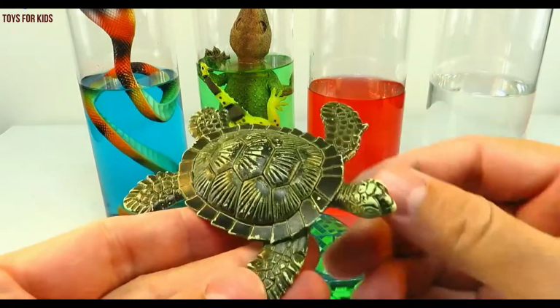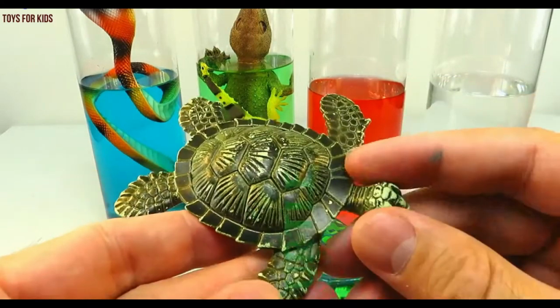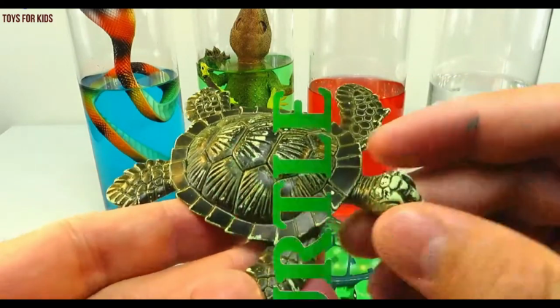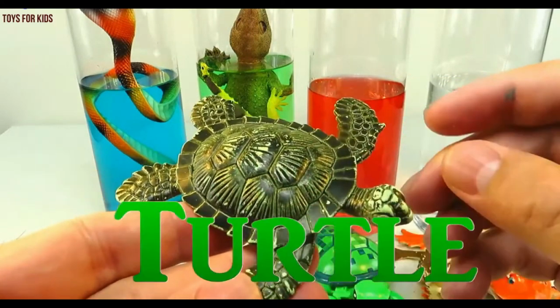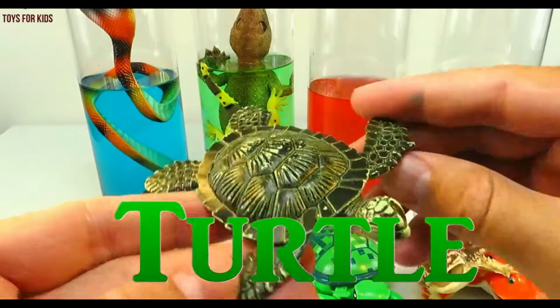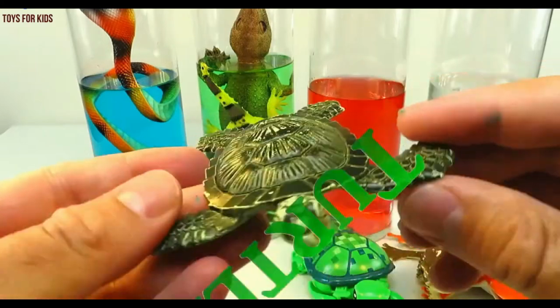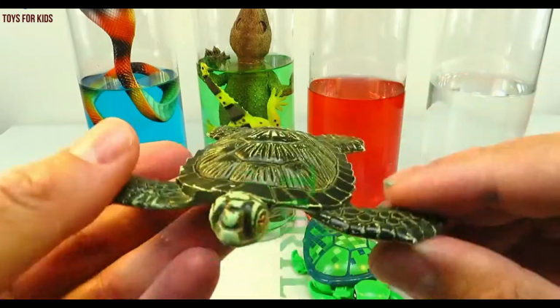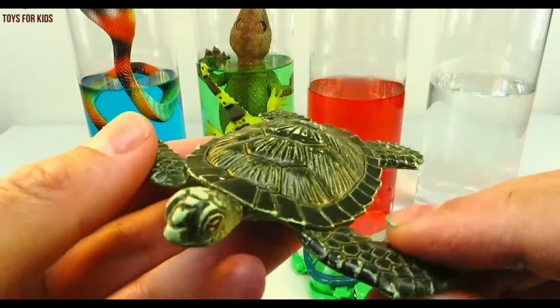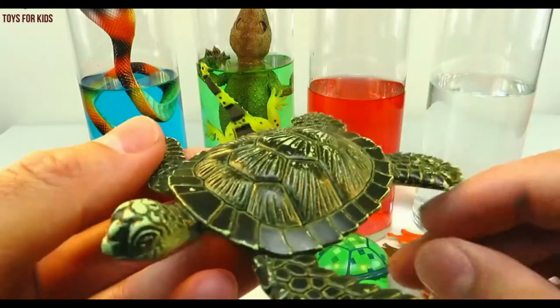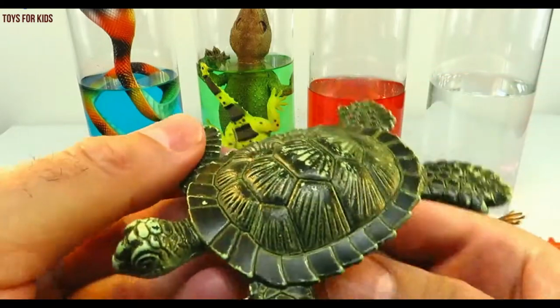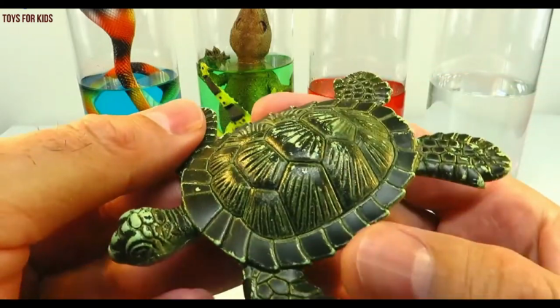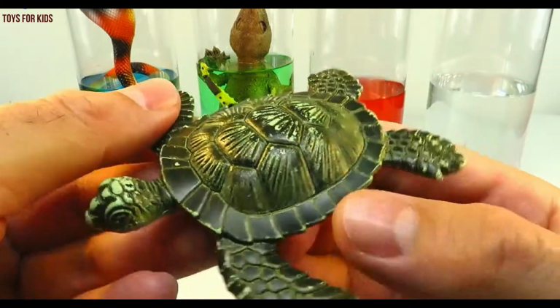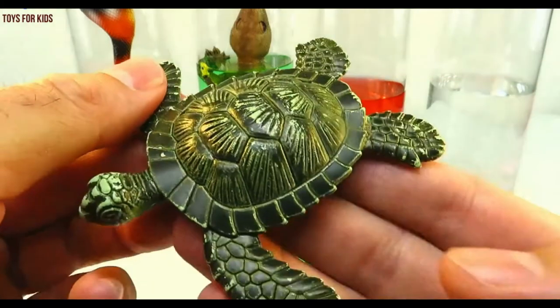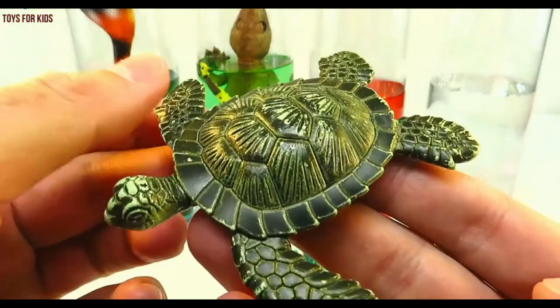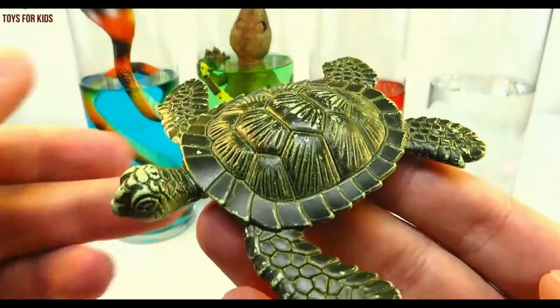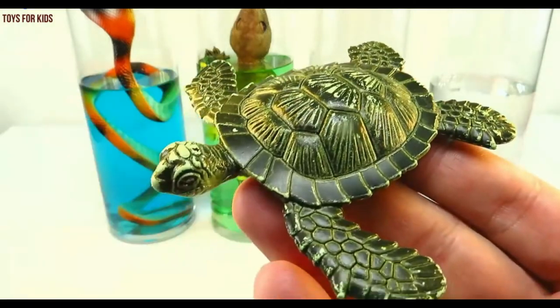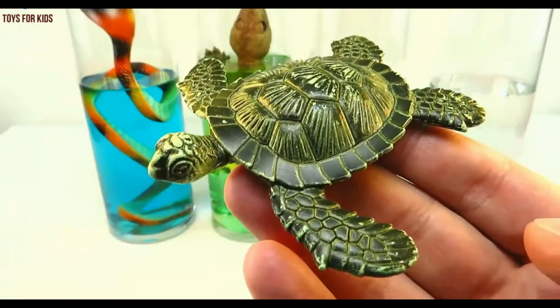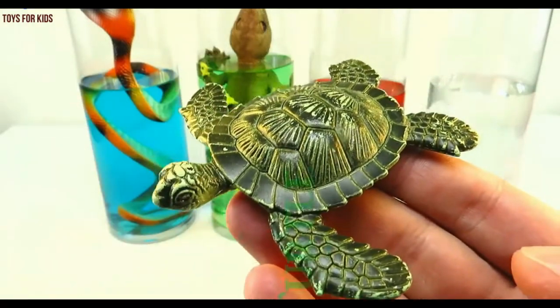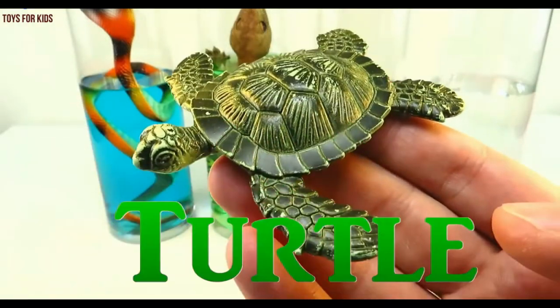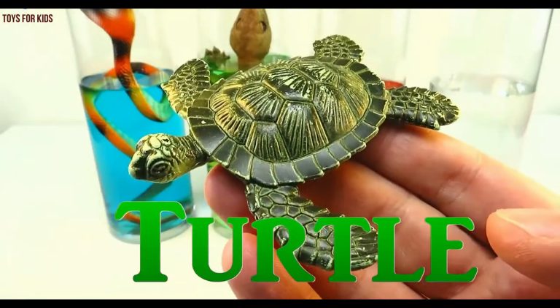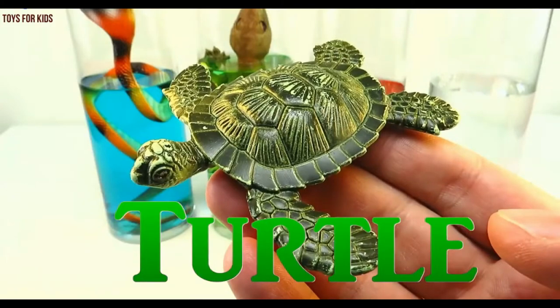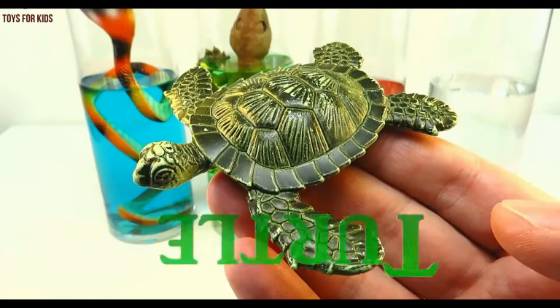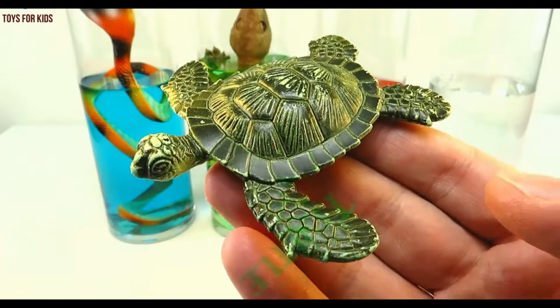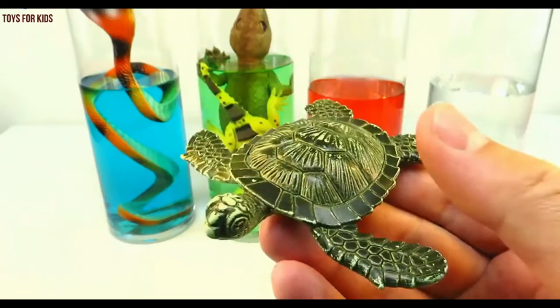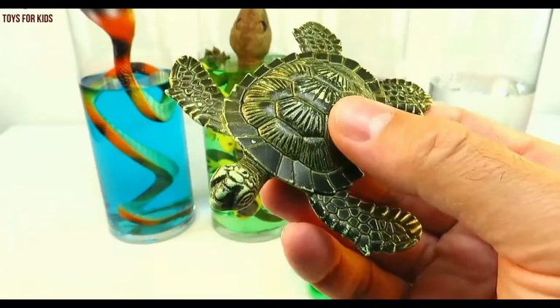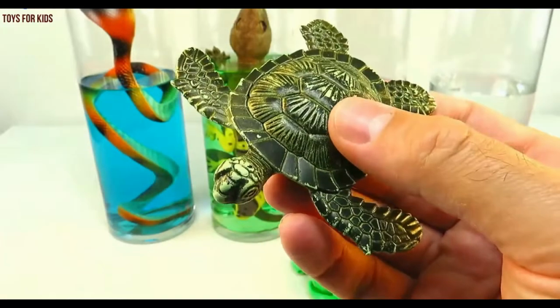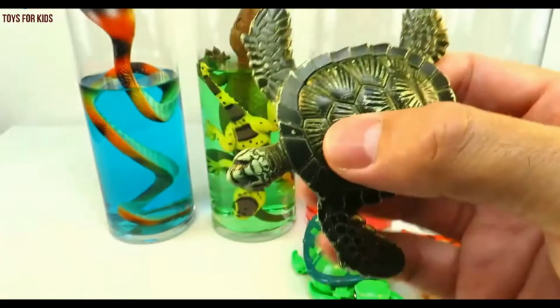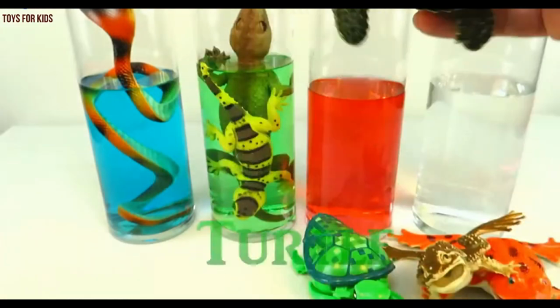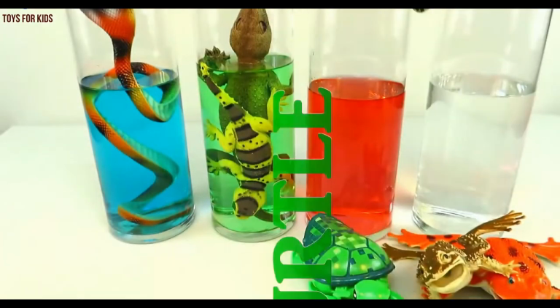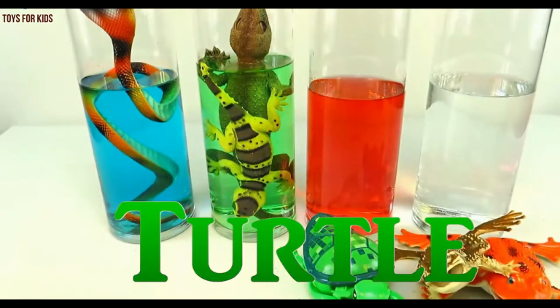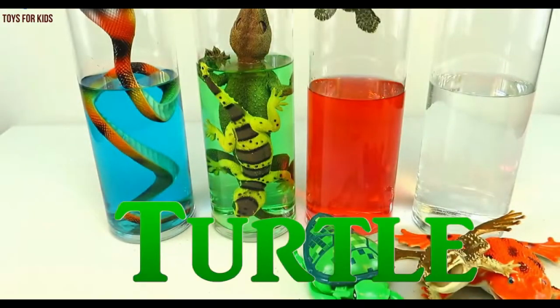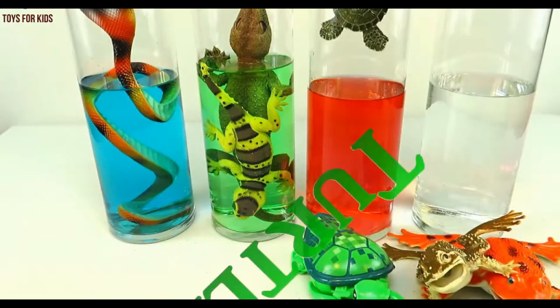Turtle. Turtle. Let's put the turtle in the red cylinder.